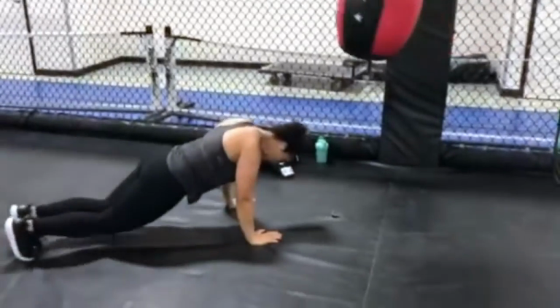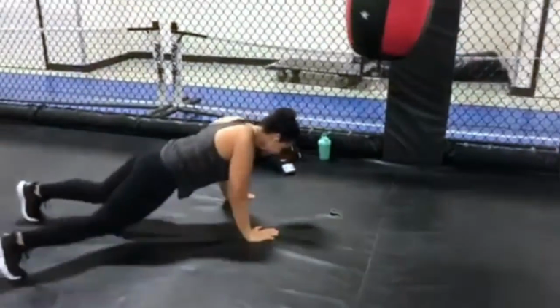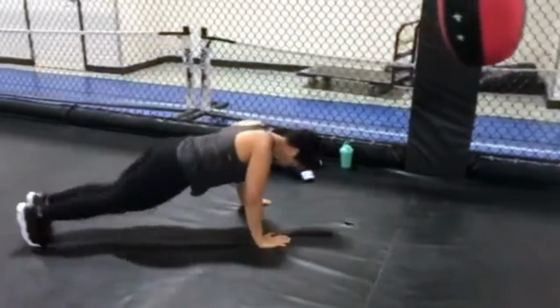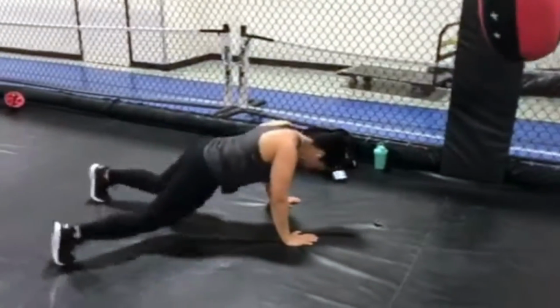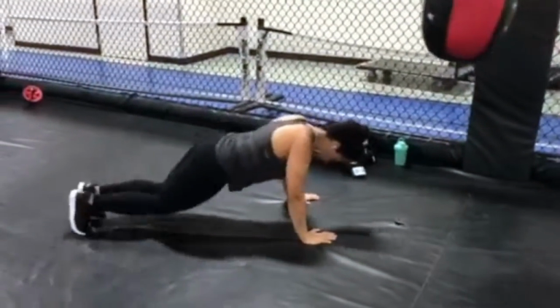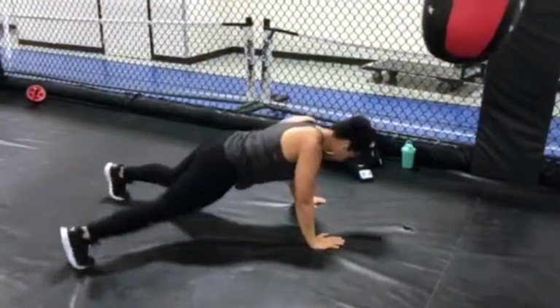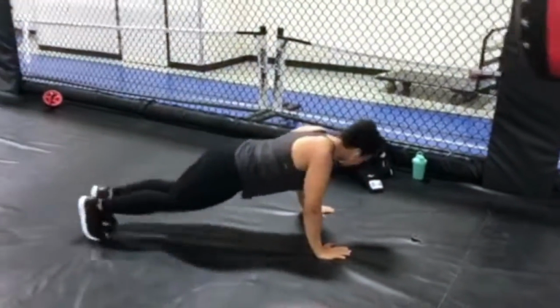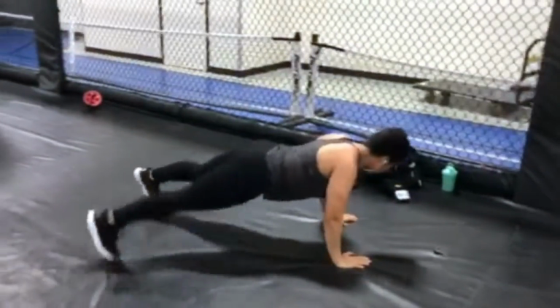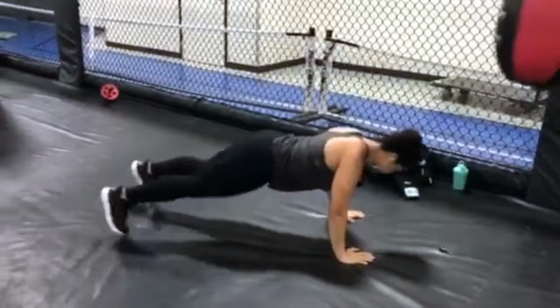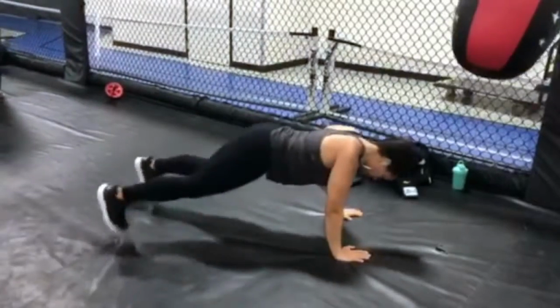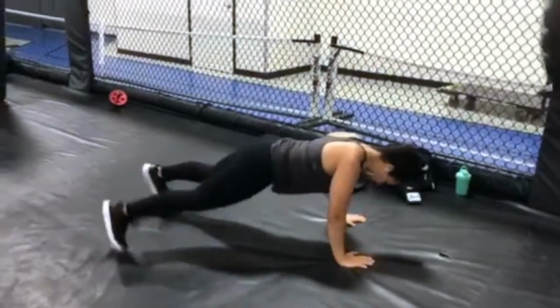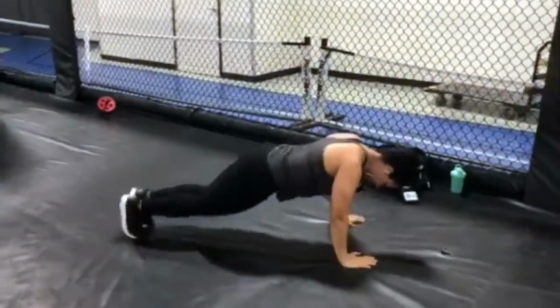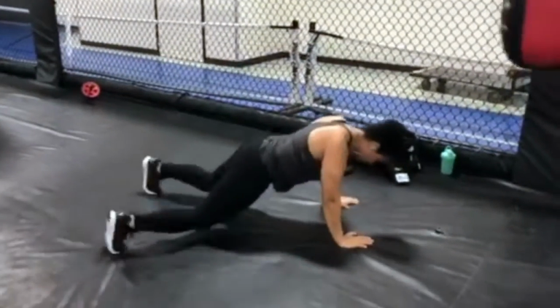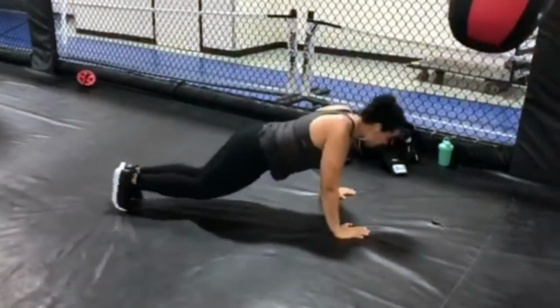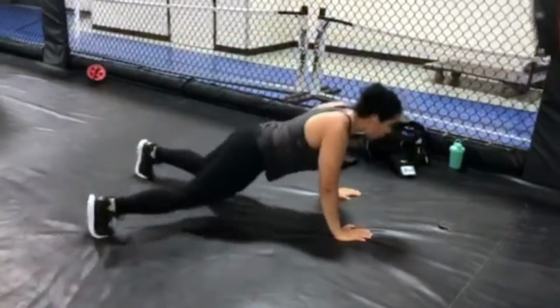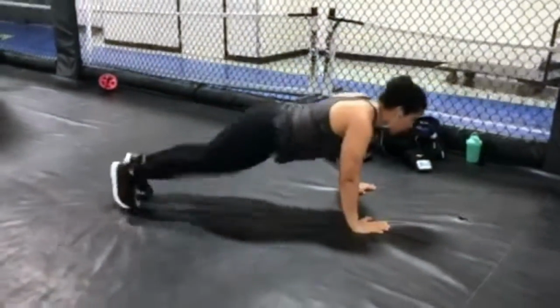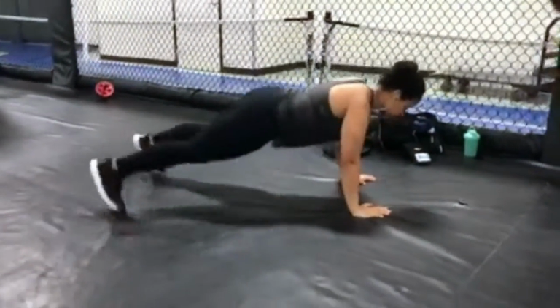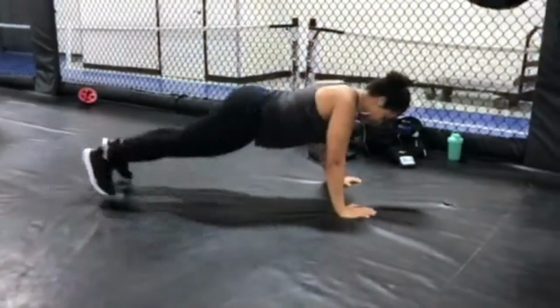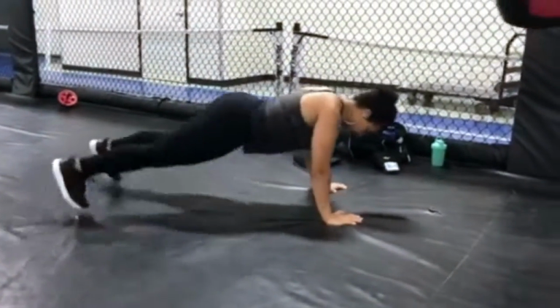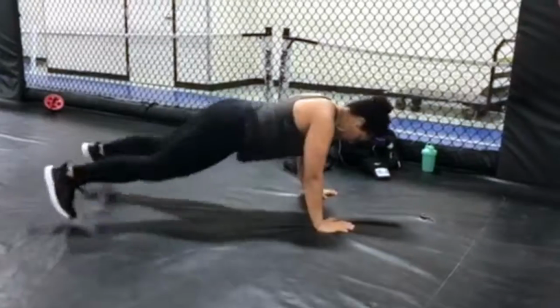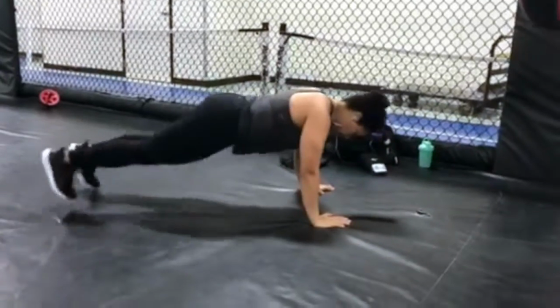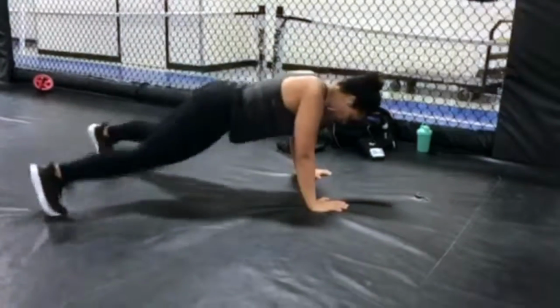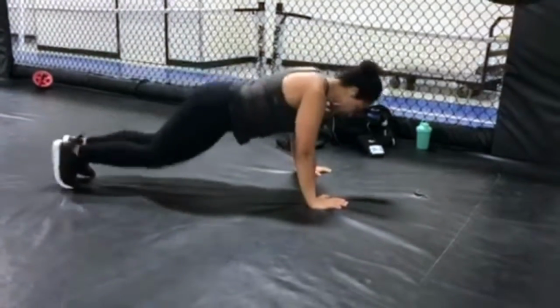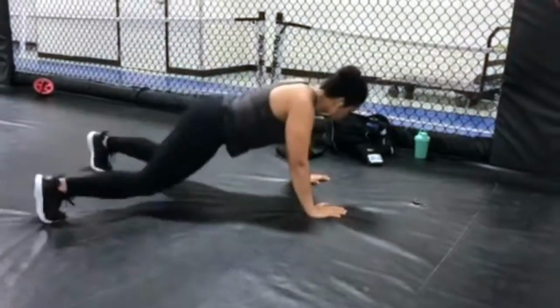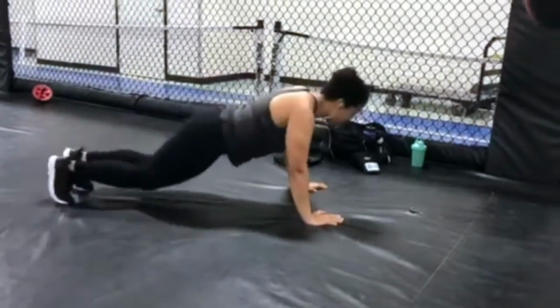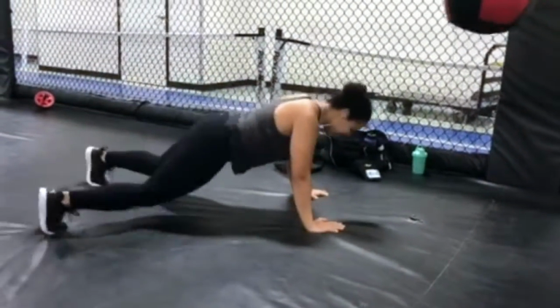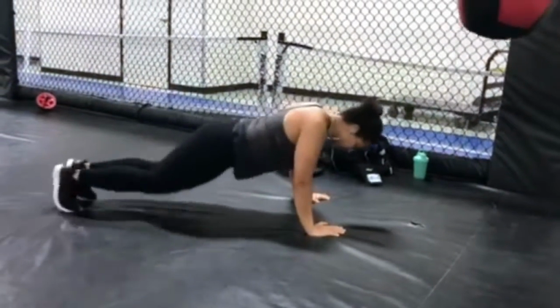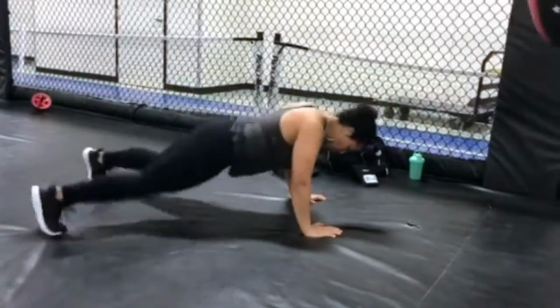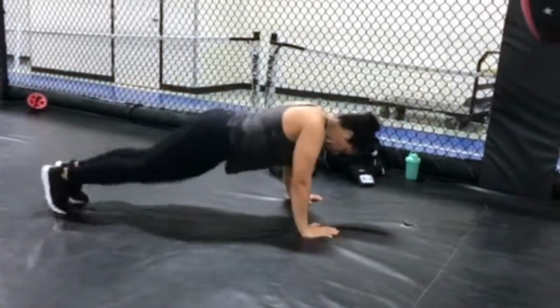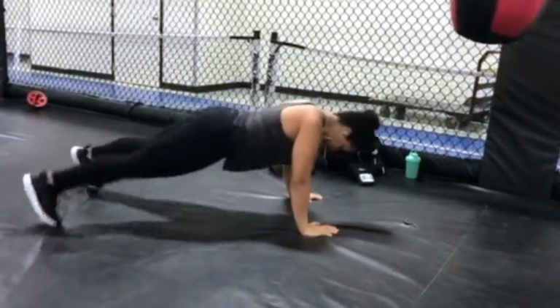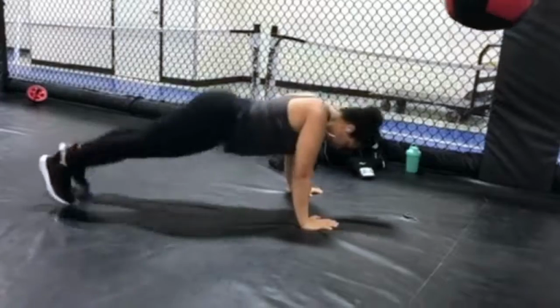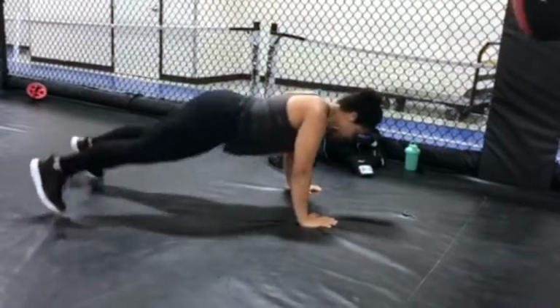After your 10-second rest, you're going to do some in and out plank jumps. These are pretty simple — you can either do them on your hands or move to your elbows if you get tired. Make sure you keep a straight back on this one and you'll be good to go.